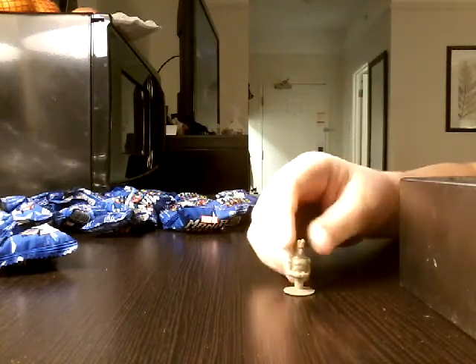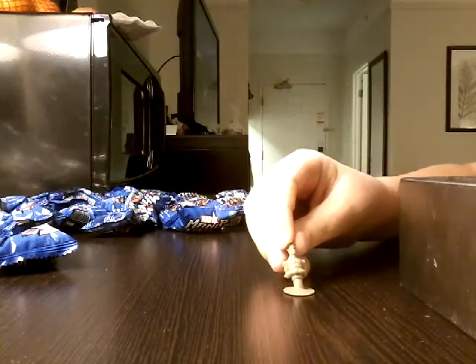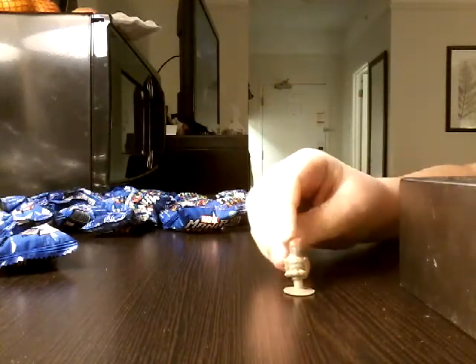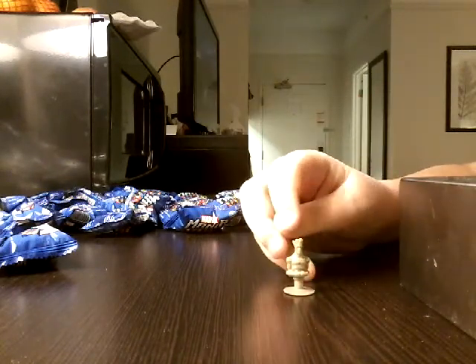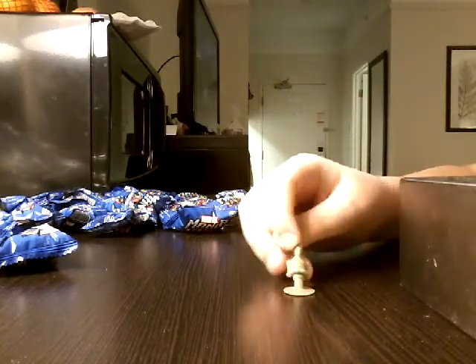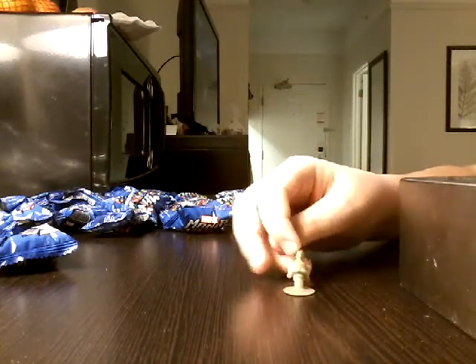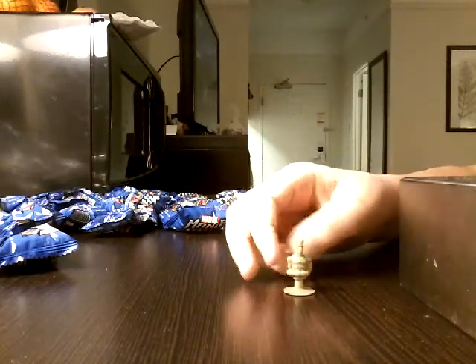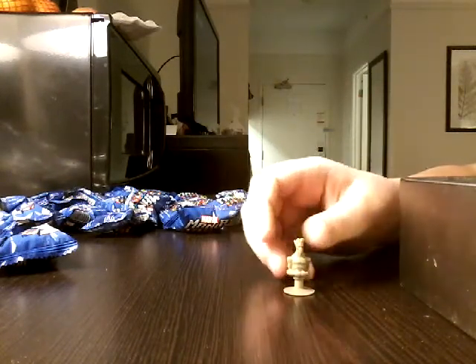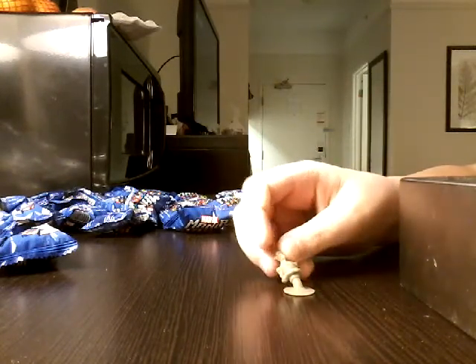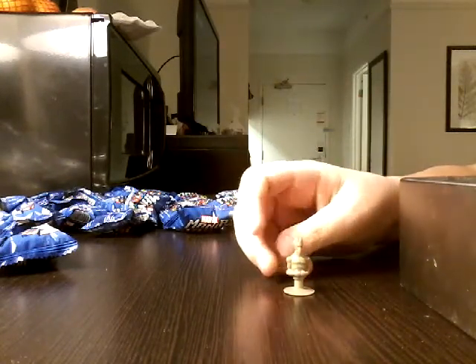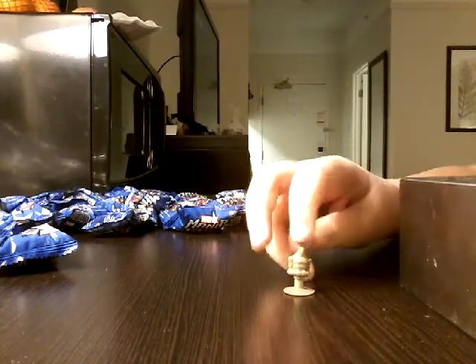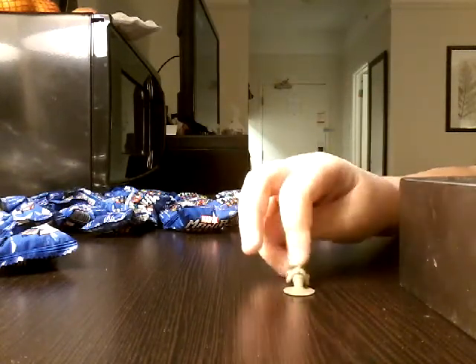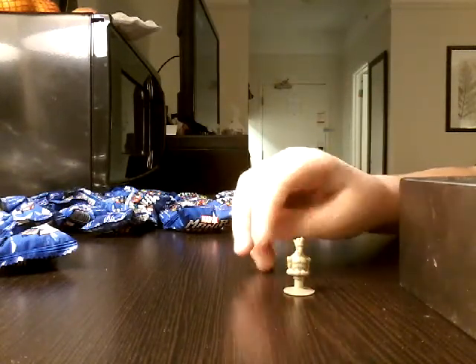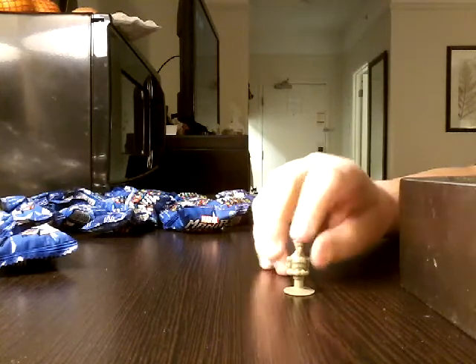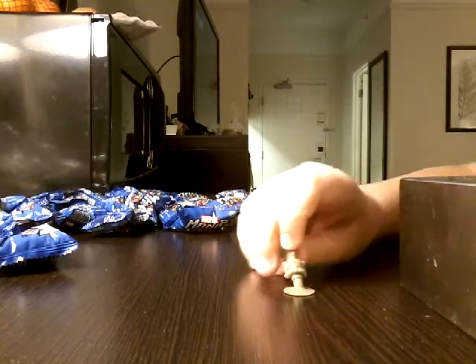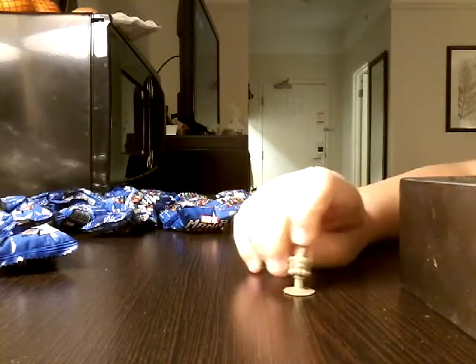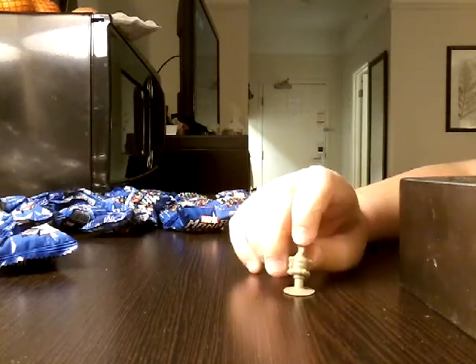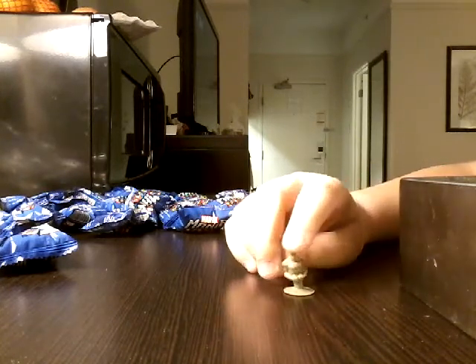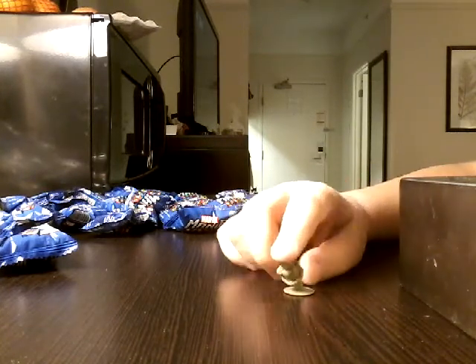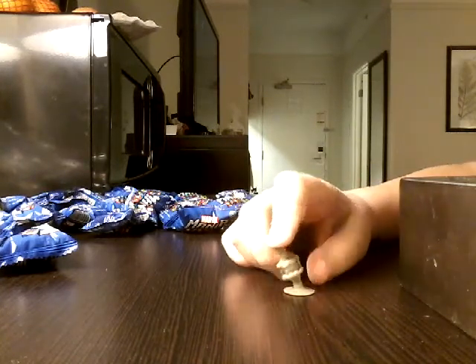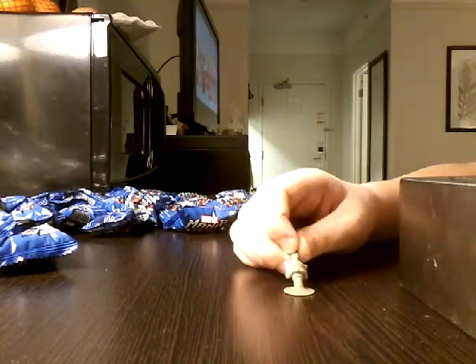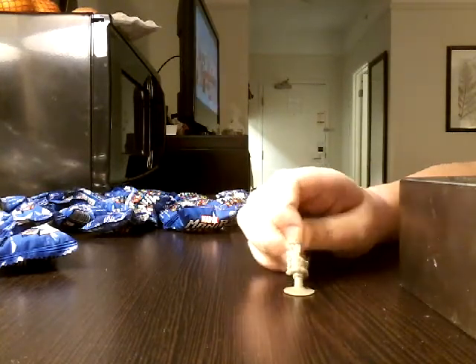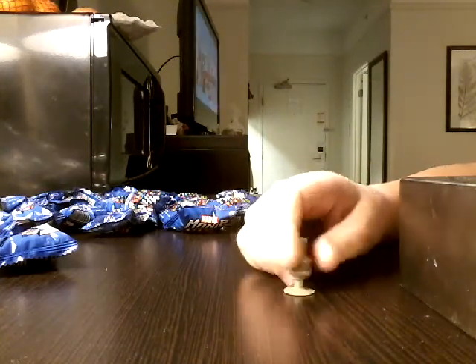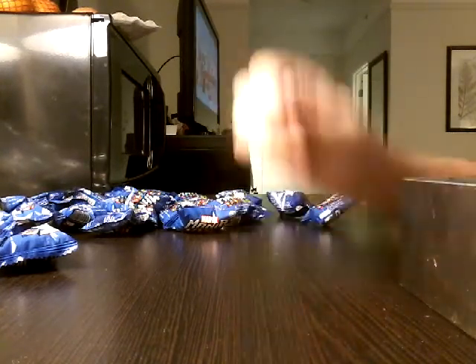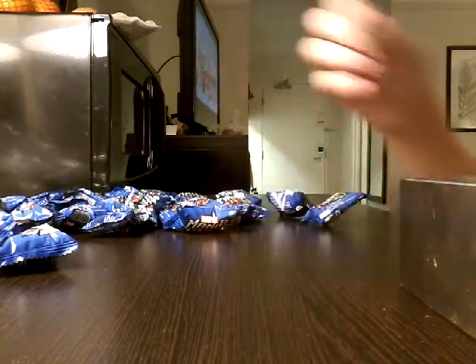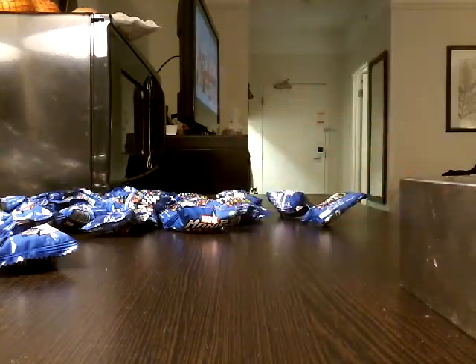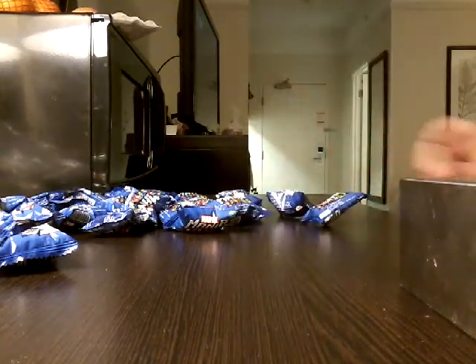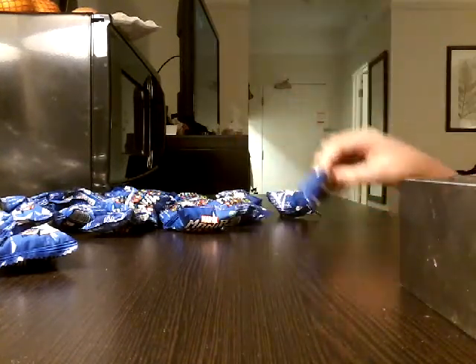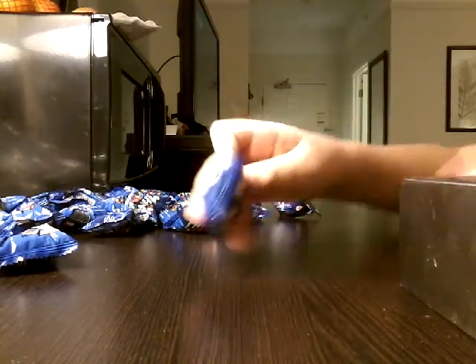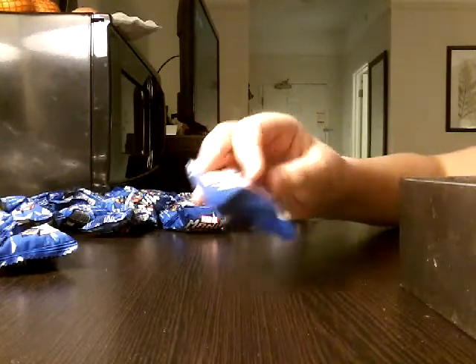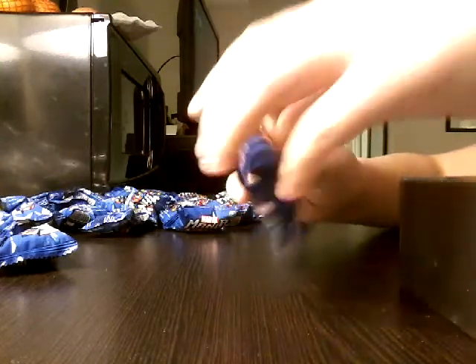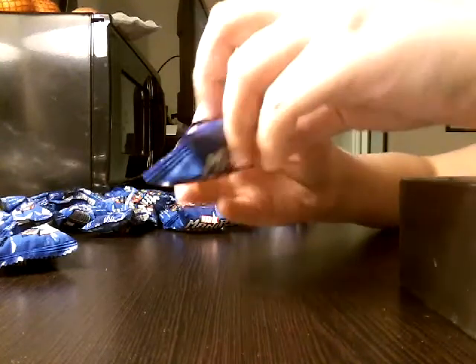I got Groot on my first try. He's my second favorite Marvel character. My first favorite is Baby Groot and then my third favorite is Rocket Raccoon. Let's open up one of these bags.